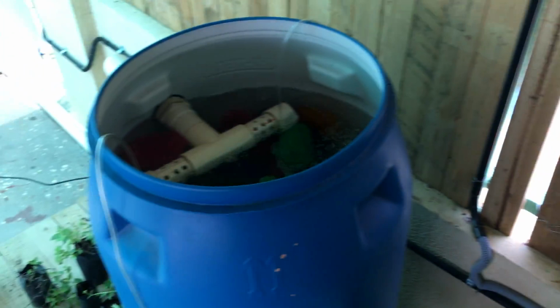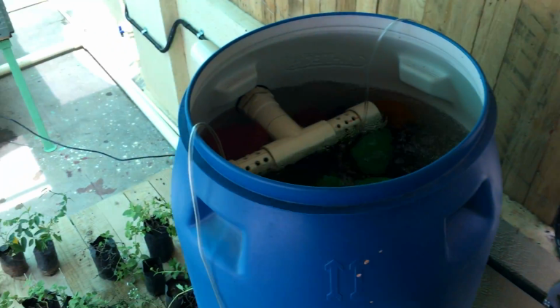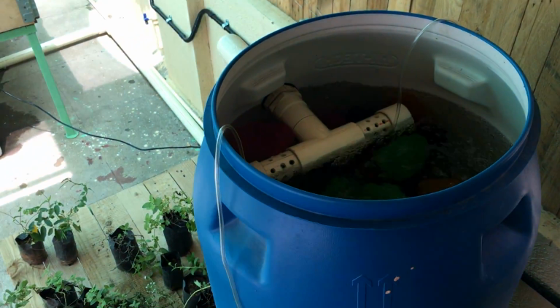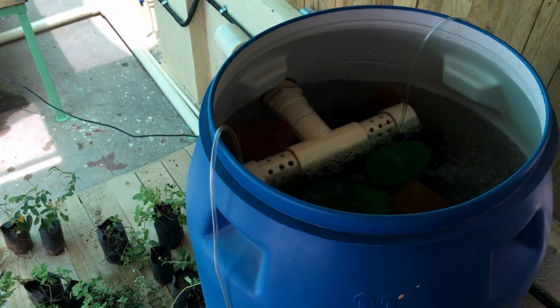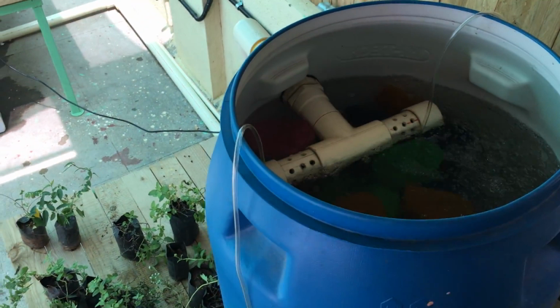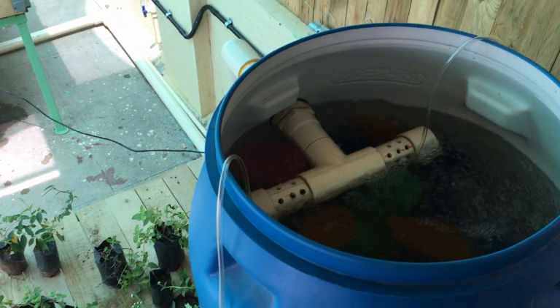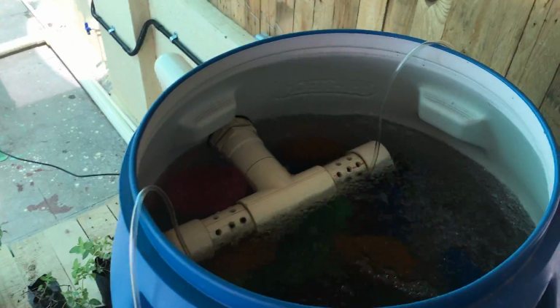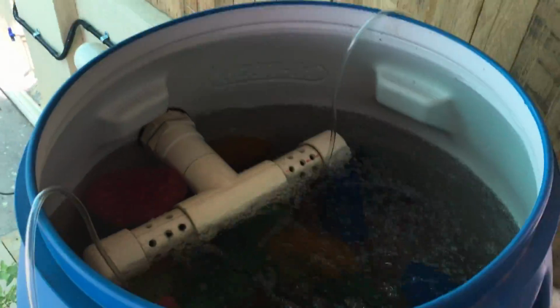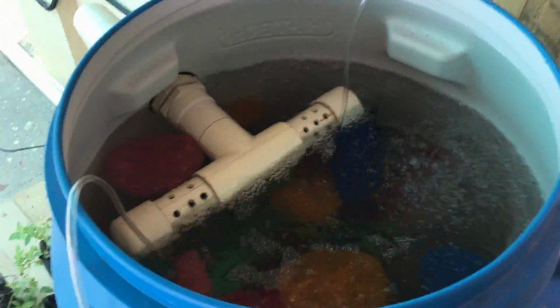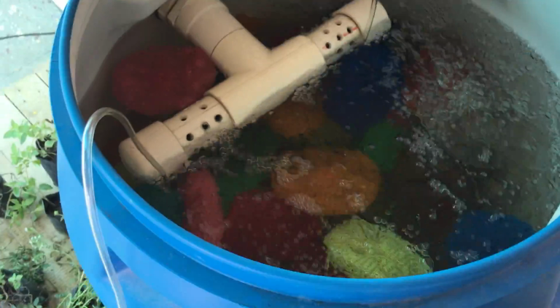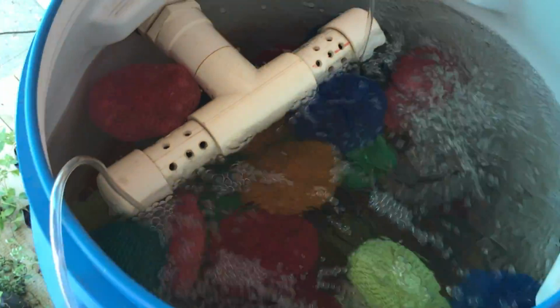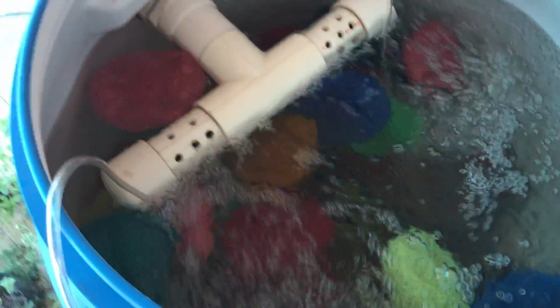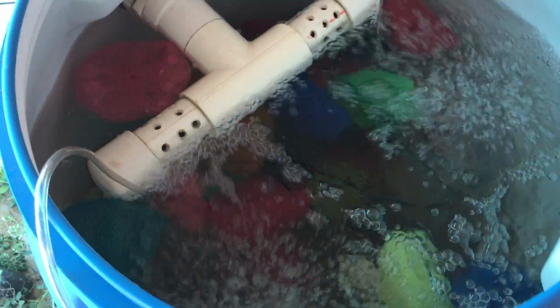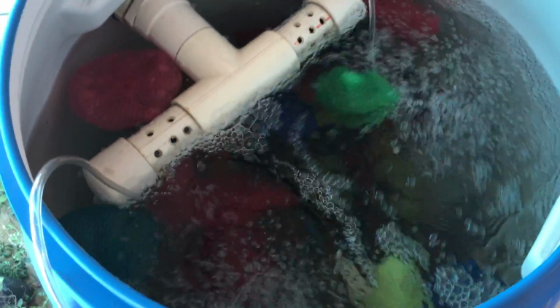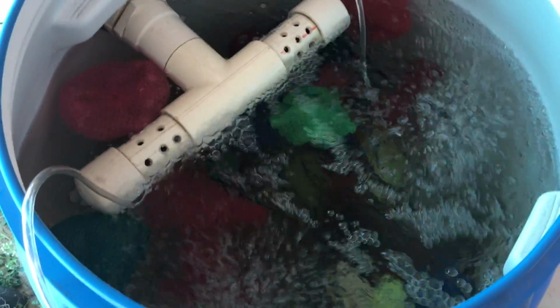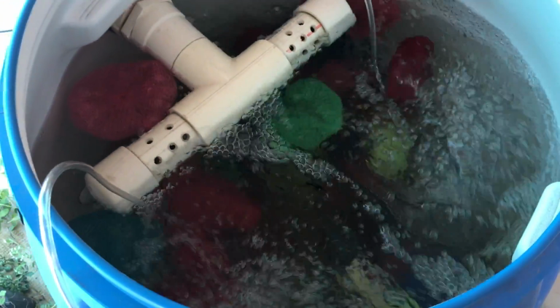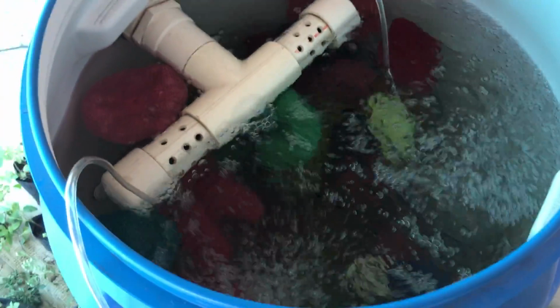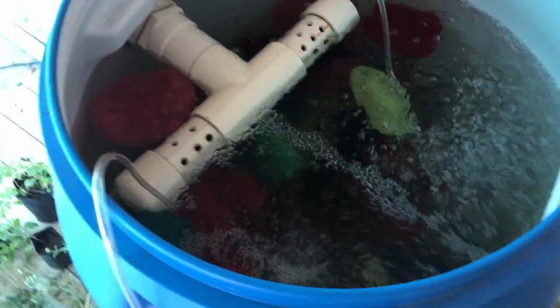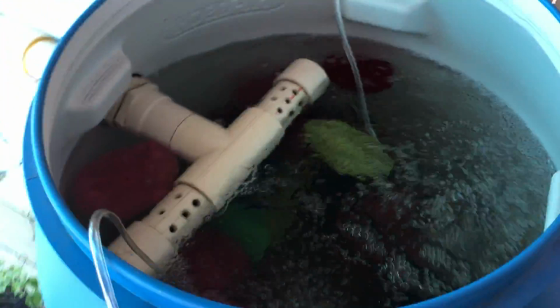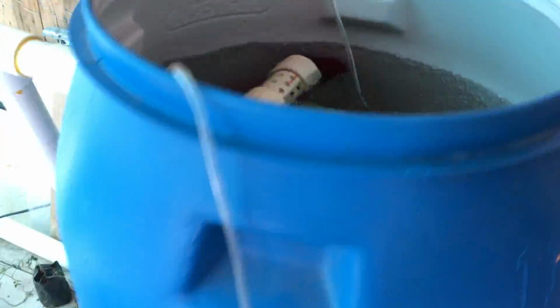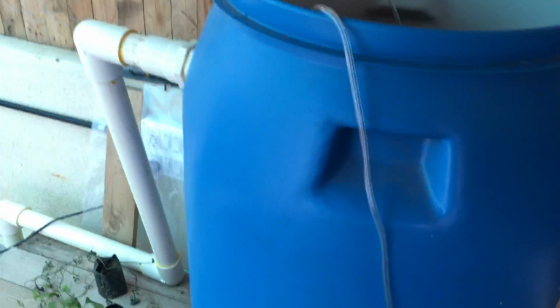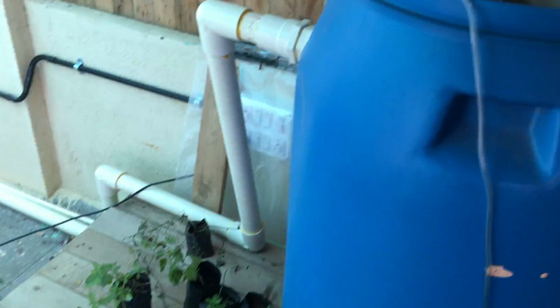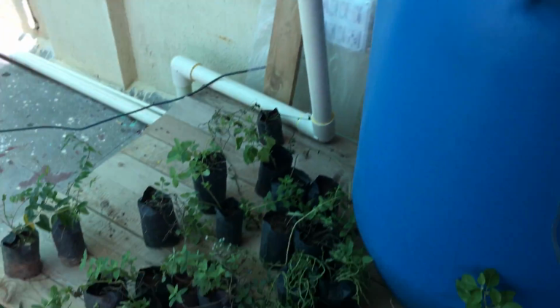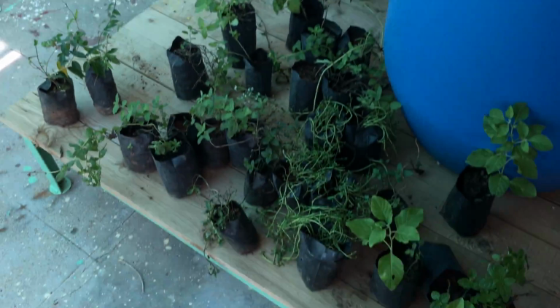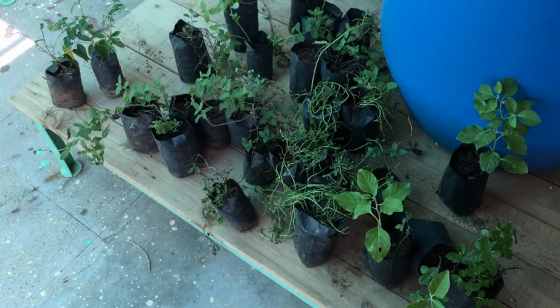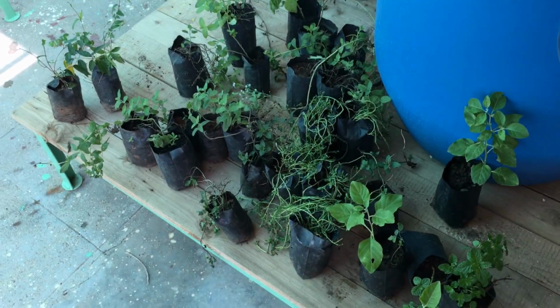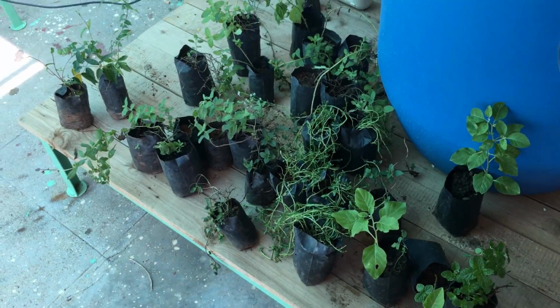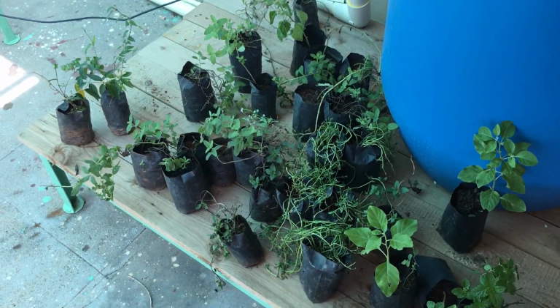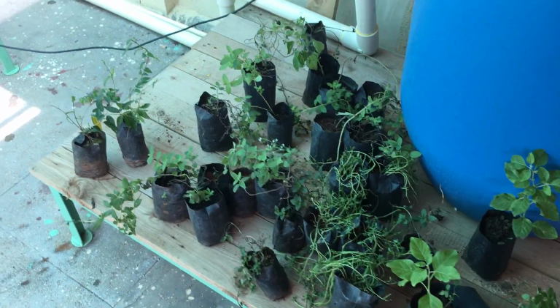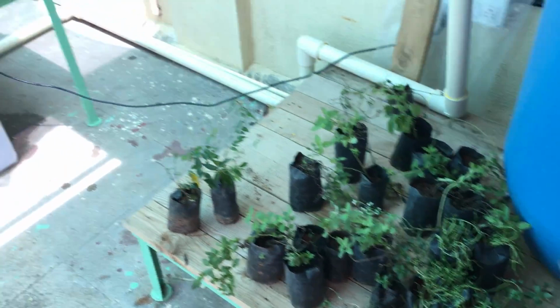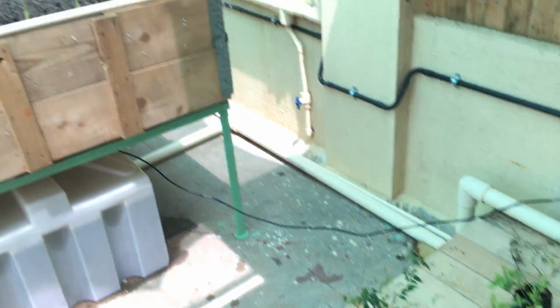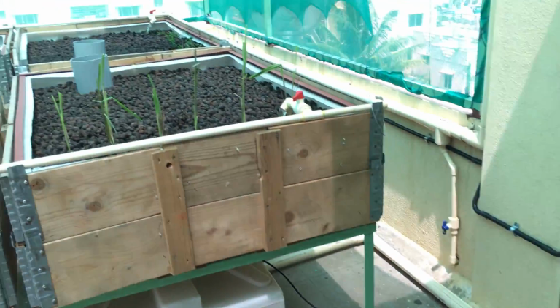The bio filter is working well, though we need to add in more media. These are plants in the nursery that we should eventually transplant into the system.